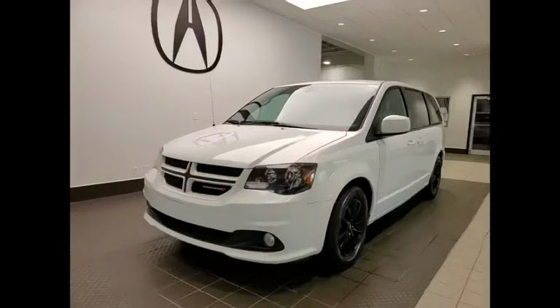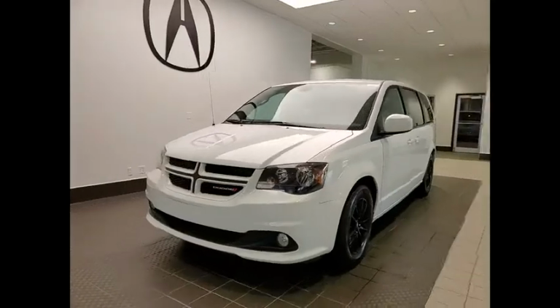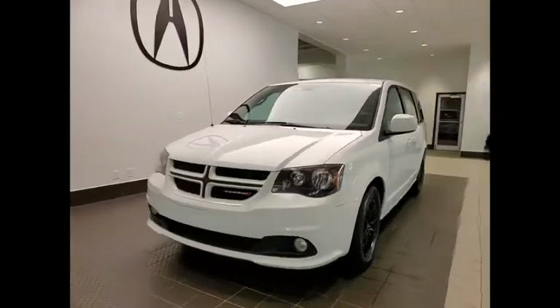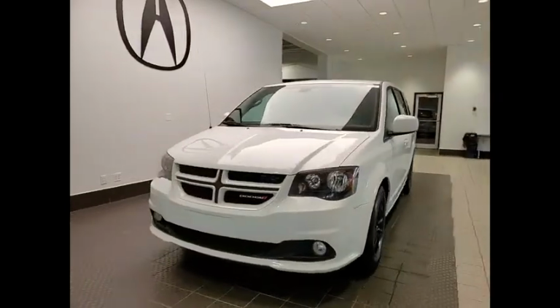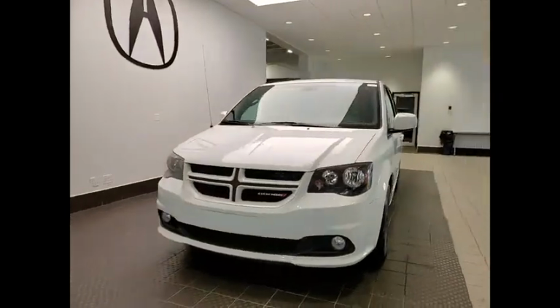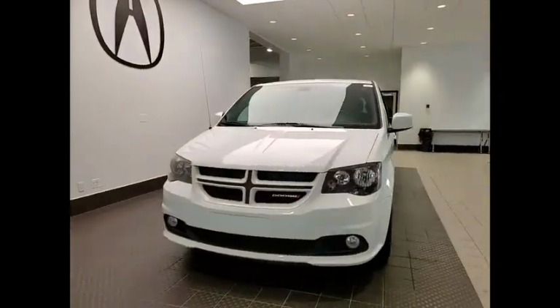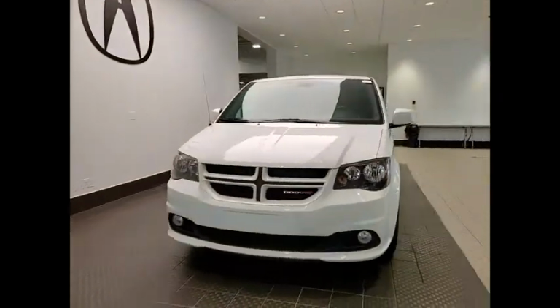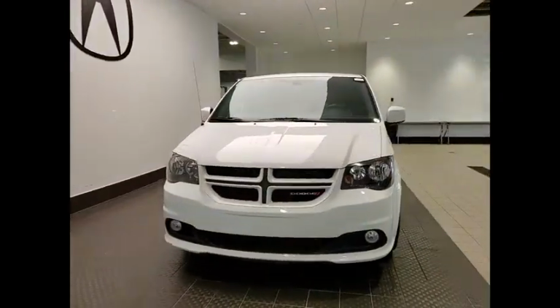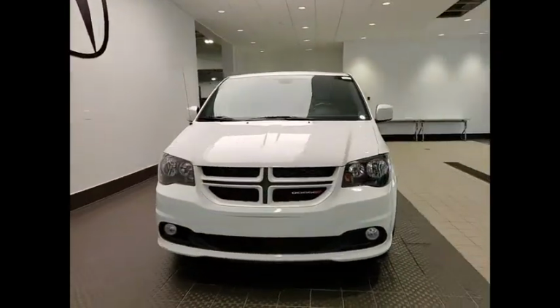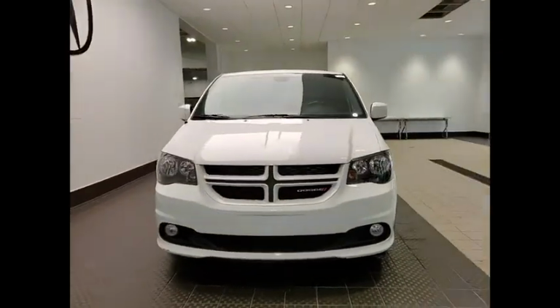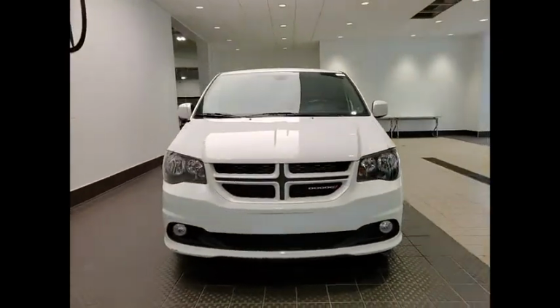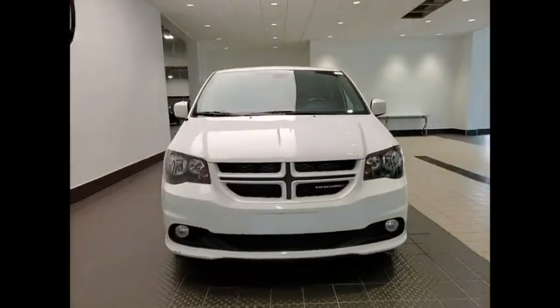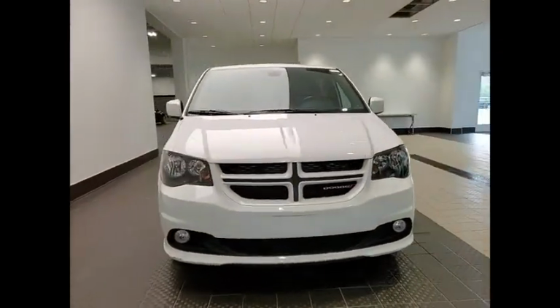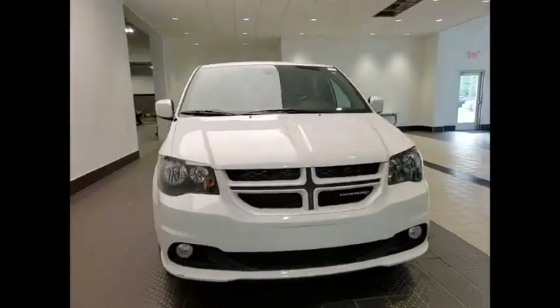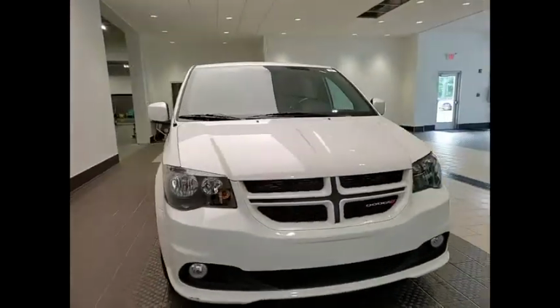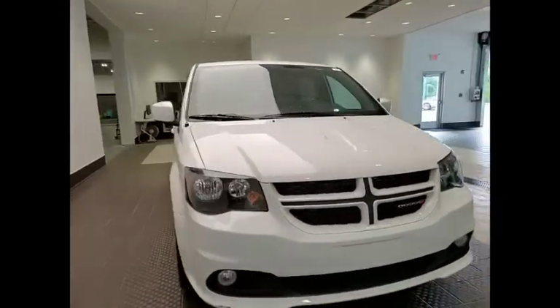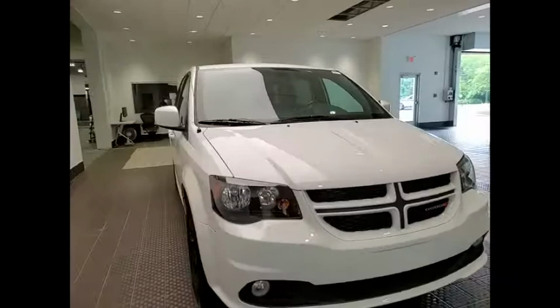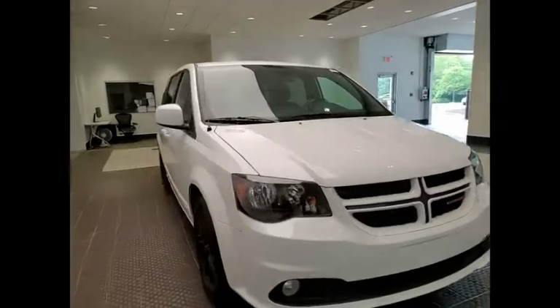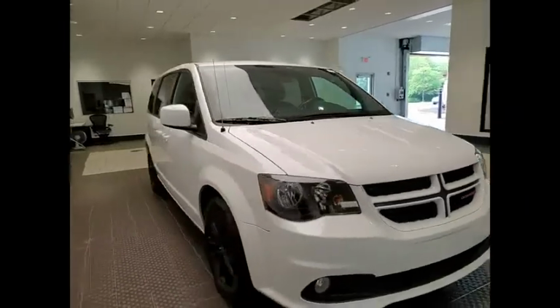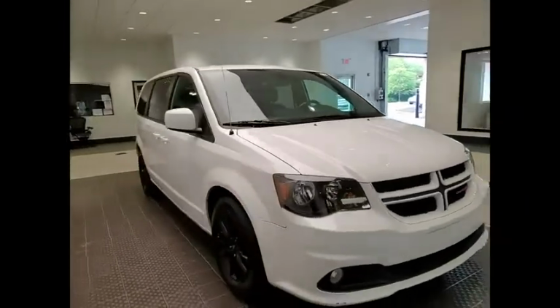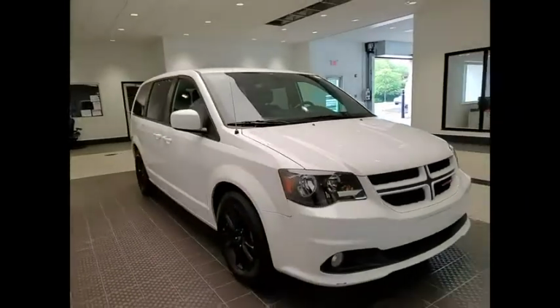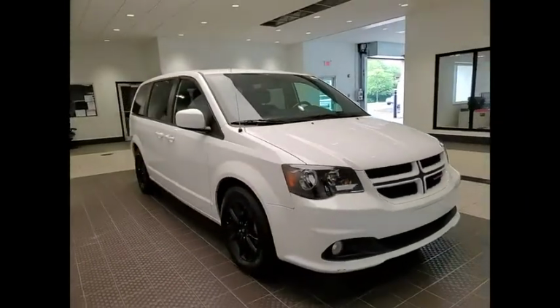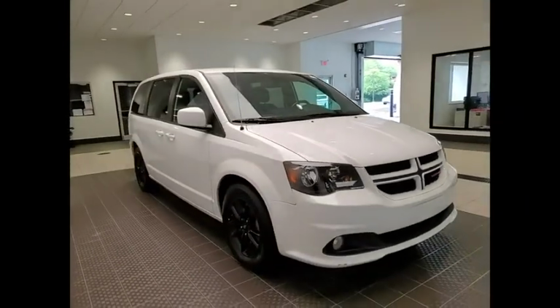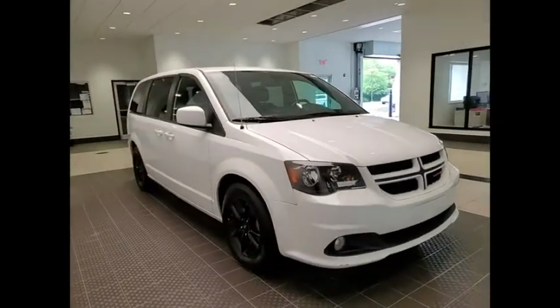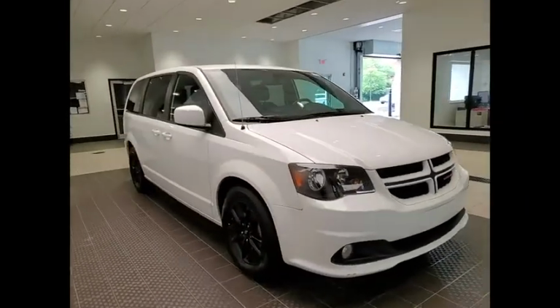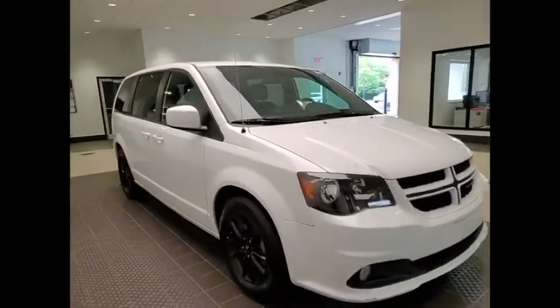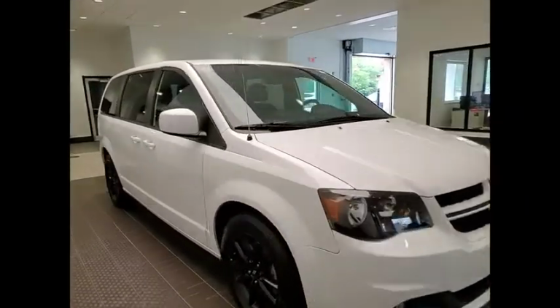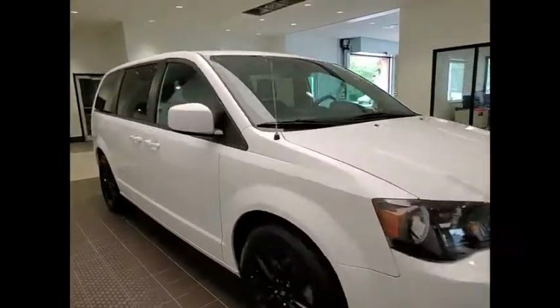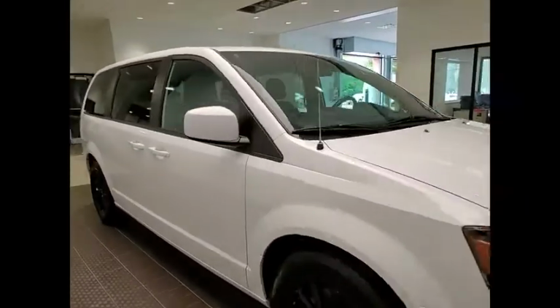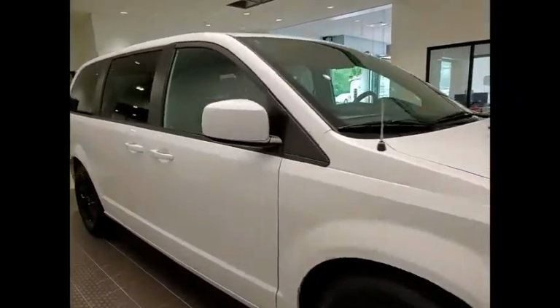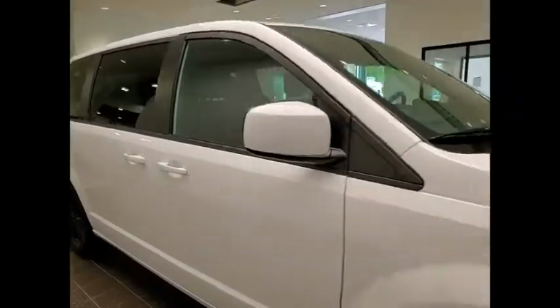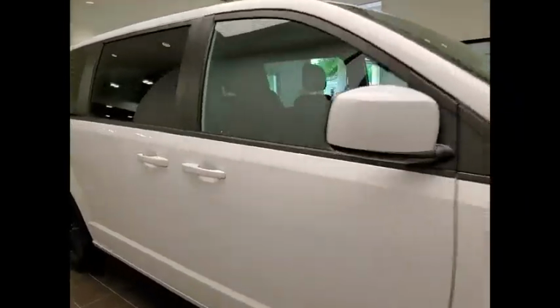Come test drive the 2019 Grand Caravan. The Dodge Grand Caravan received the government's highest front and side crash rating of 5 stars.